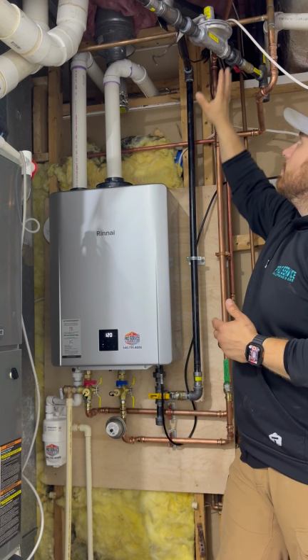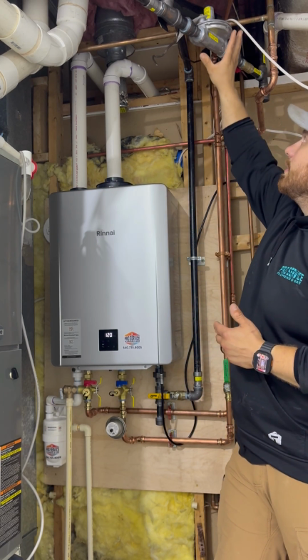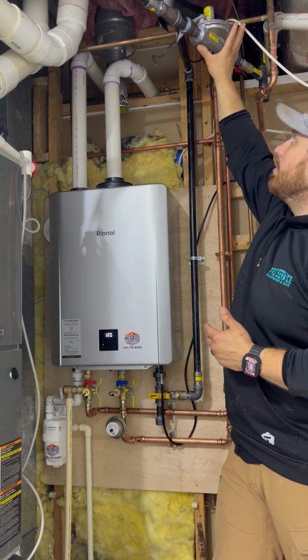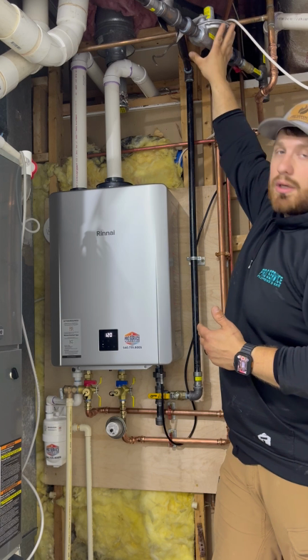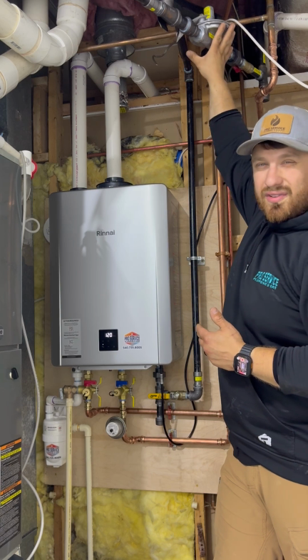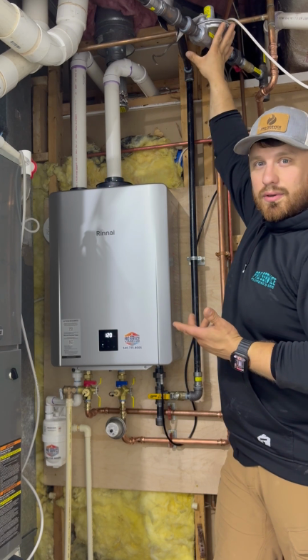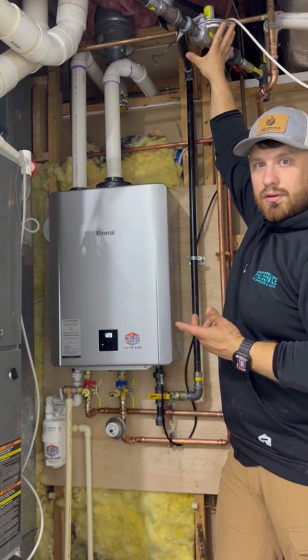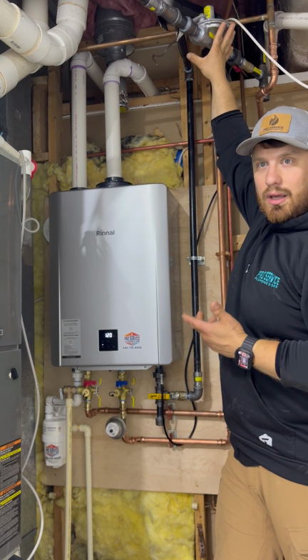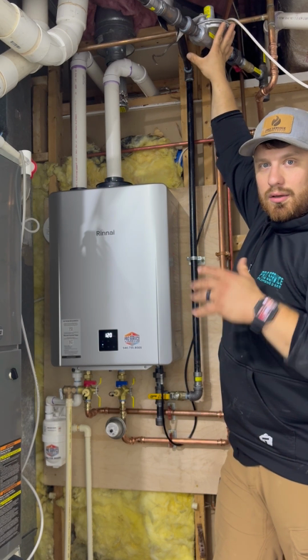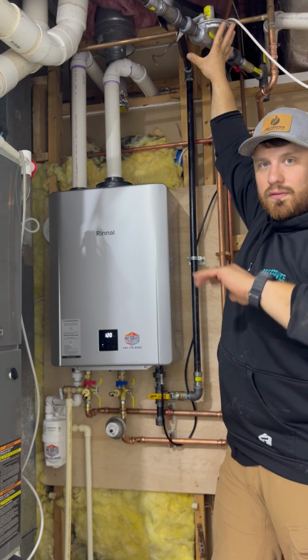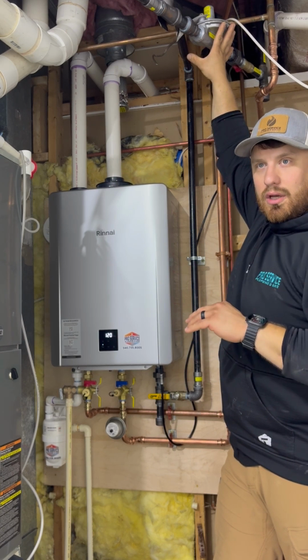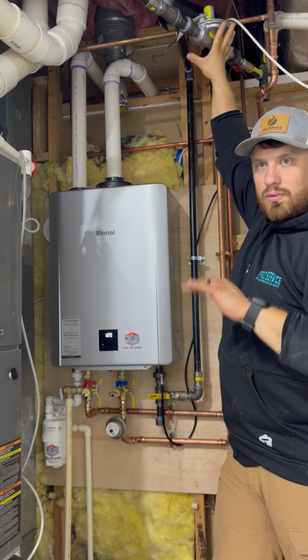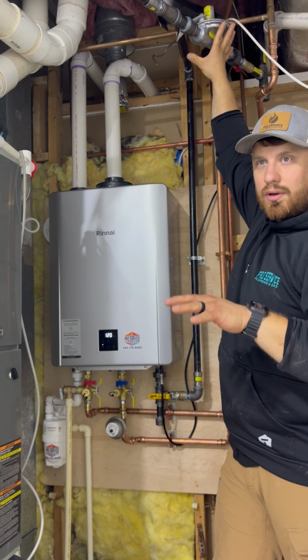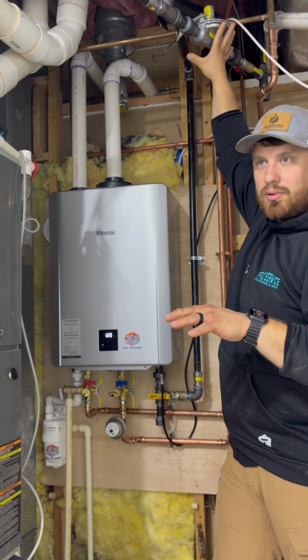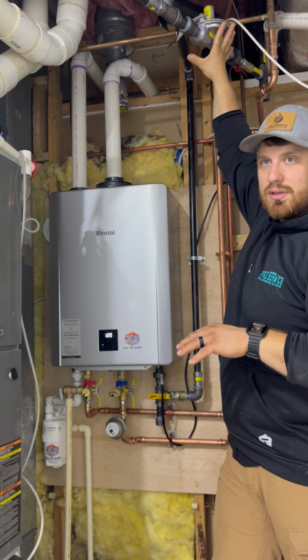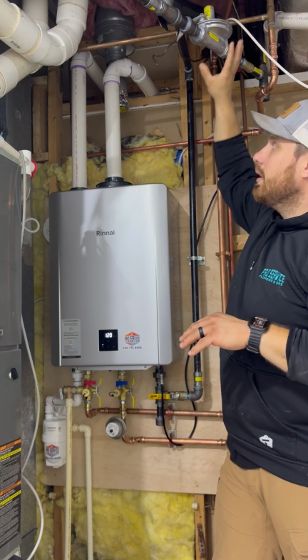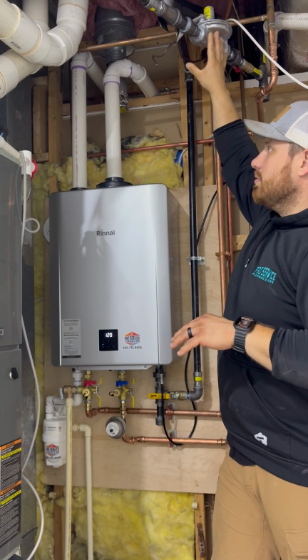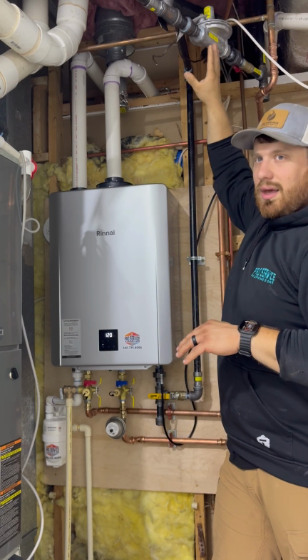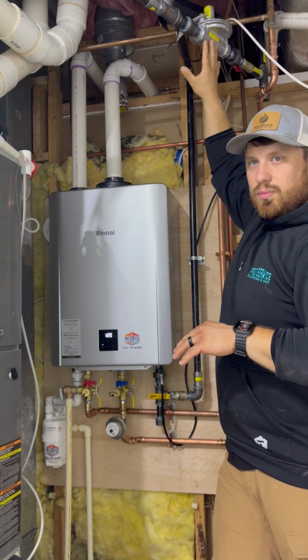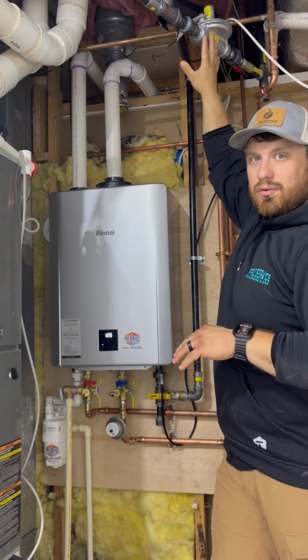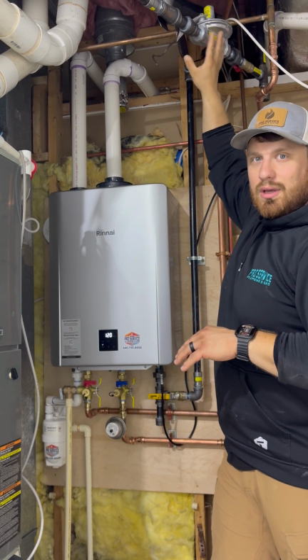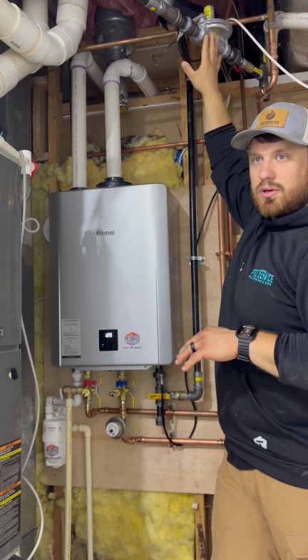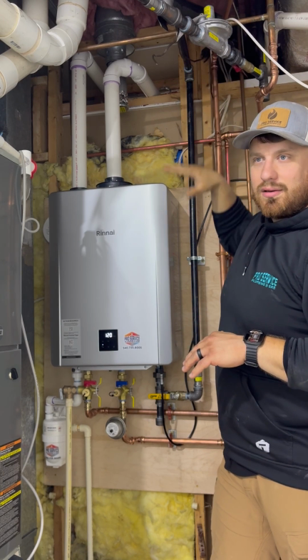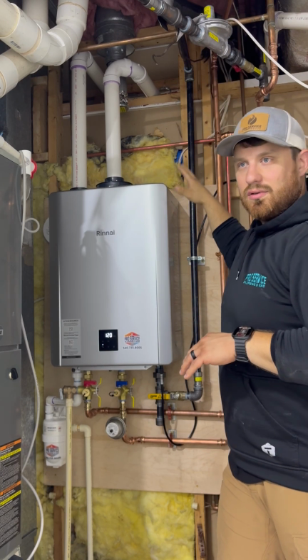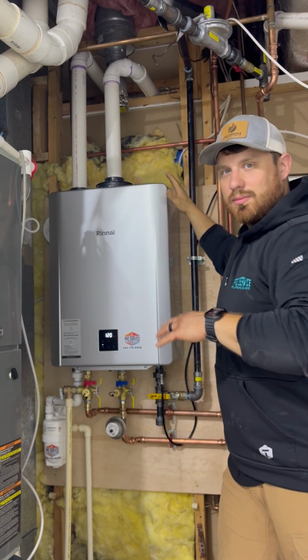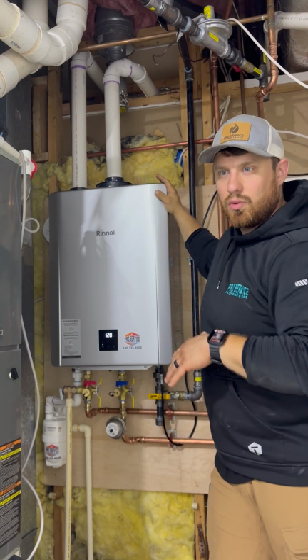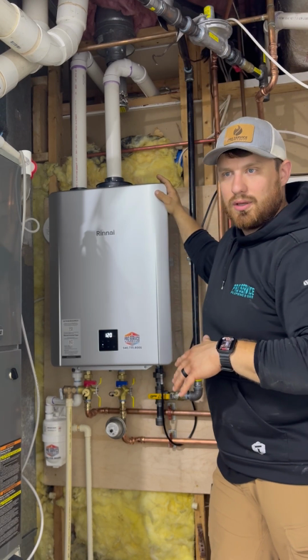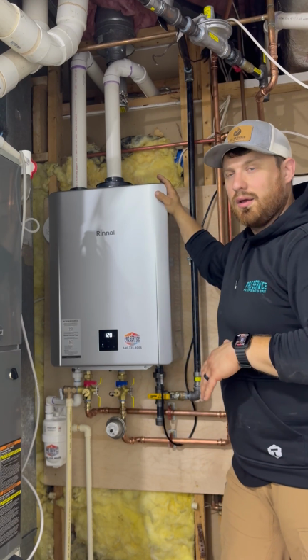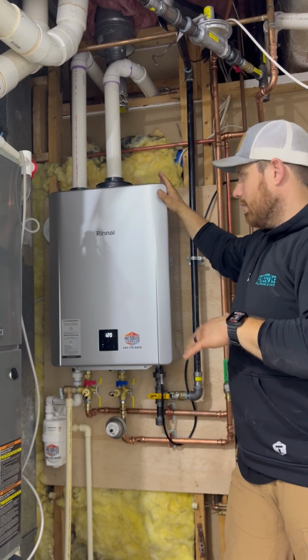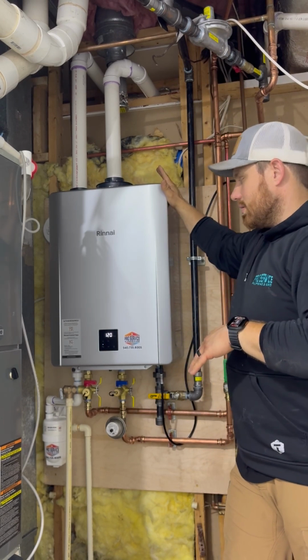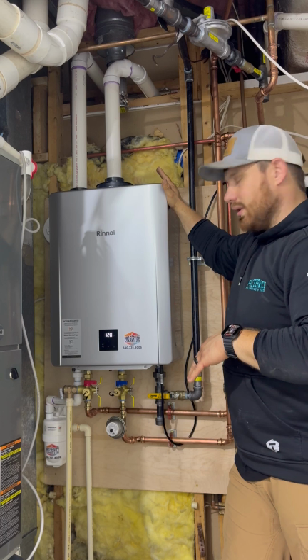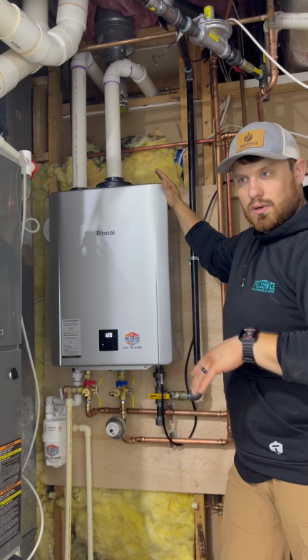So we ended up putting in a couple of gas regulators at a couple of different locations where there are gas appliances, to knock that two-pound gas pressure back down to the acceptable quarter PSI that these units need to run.